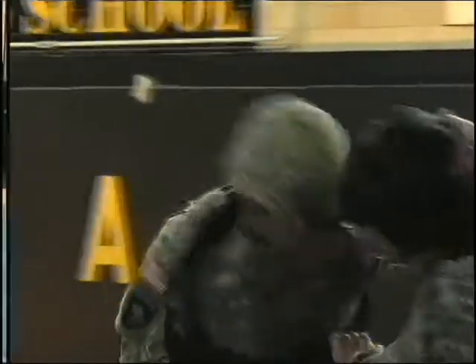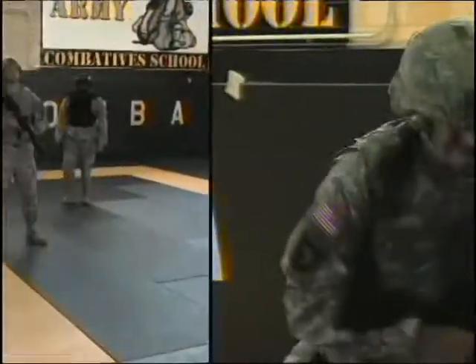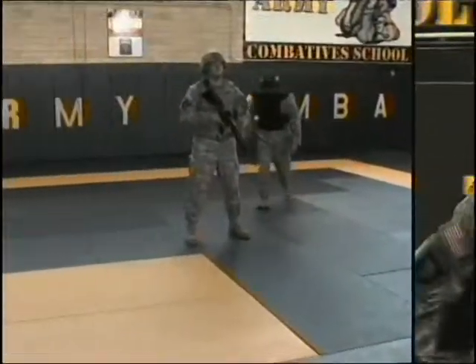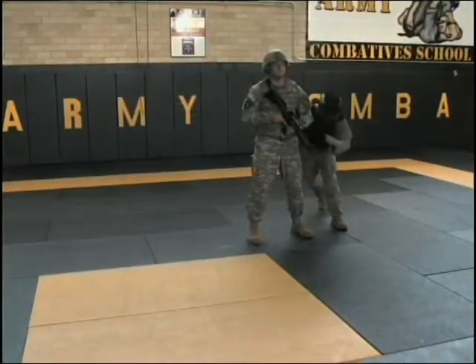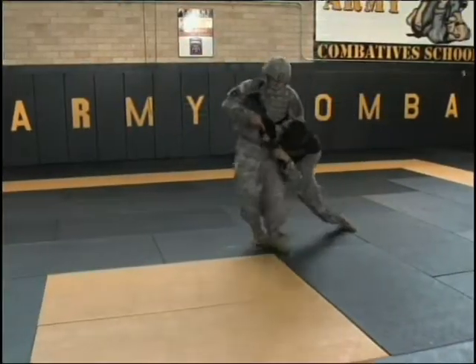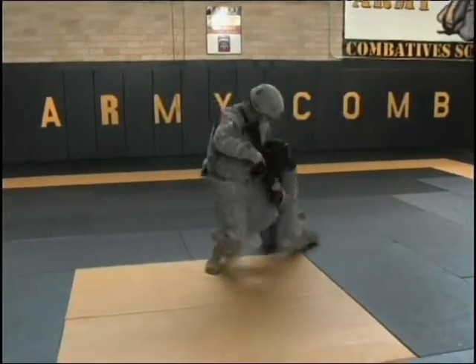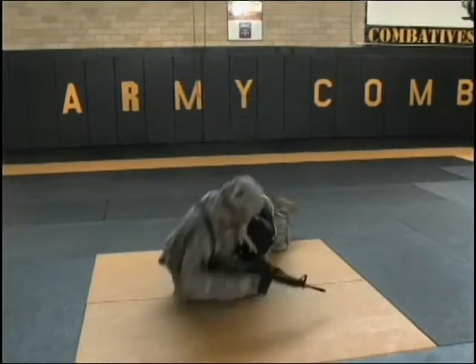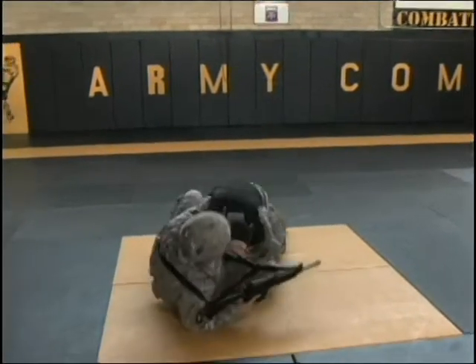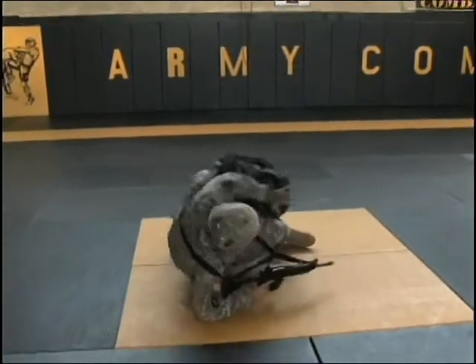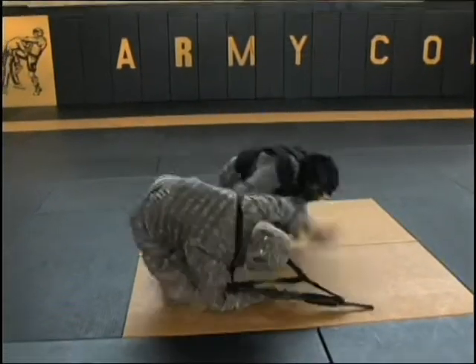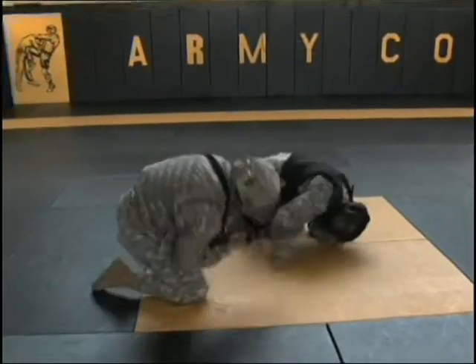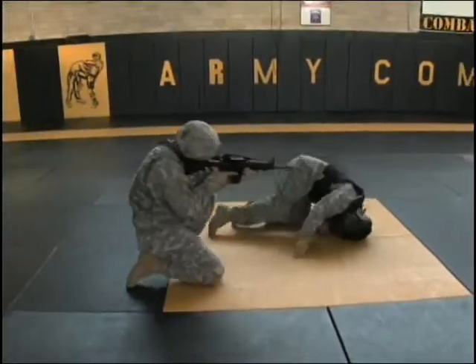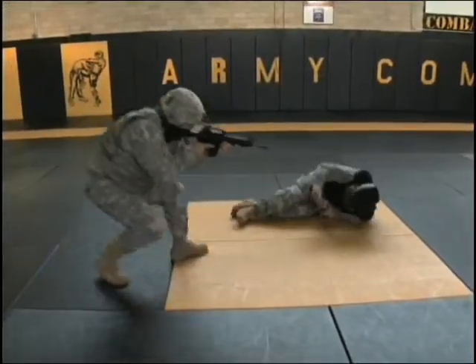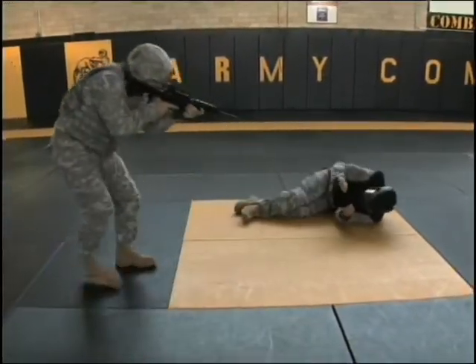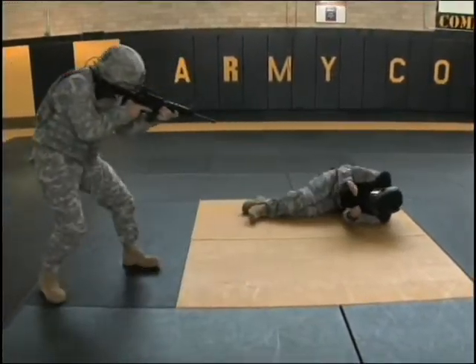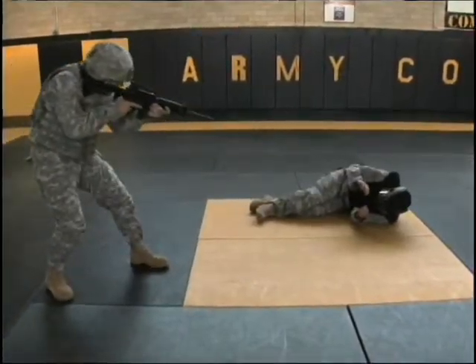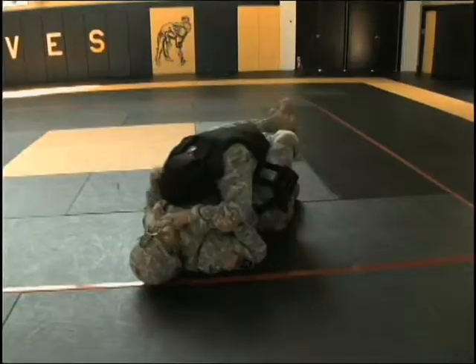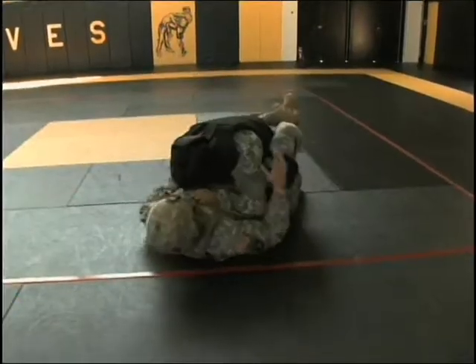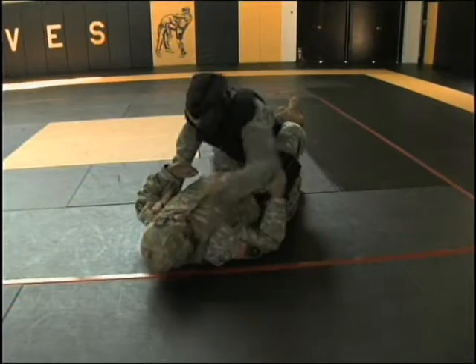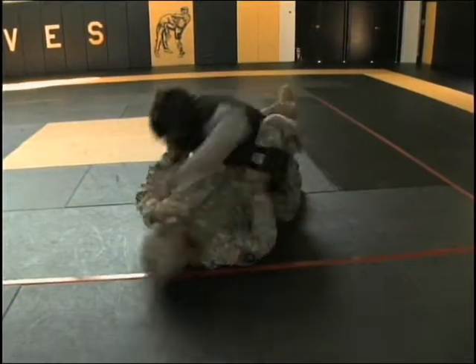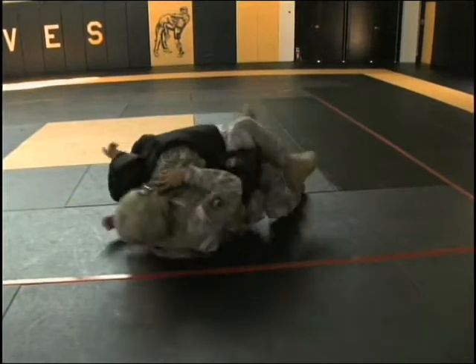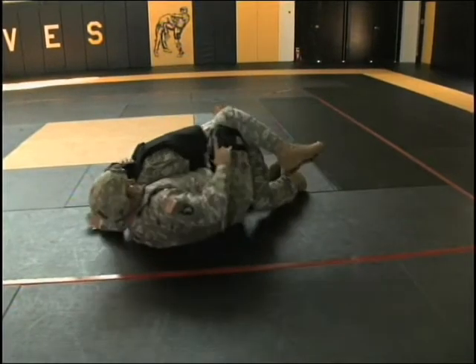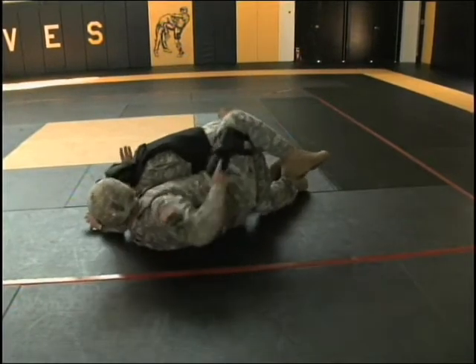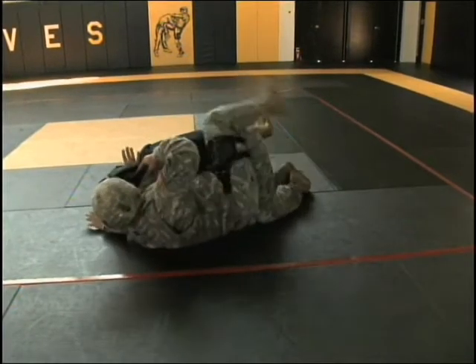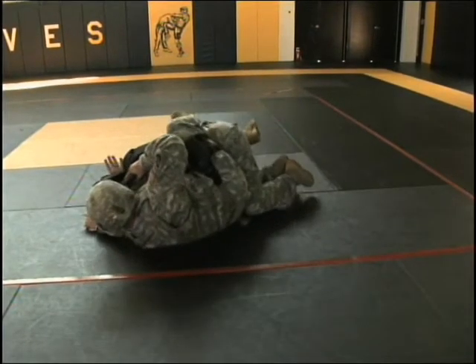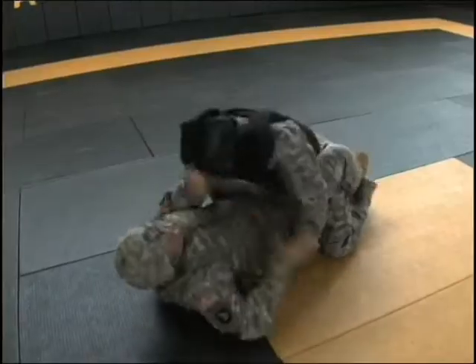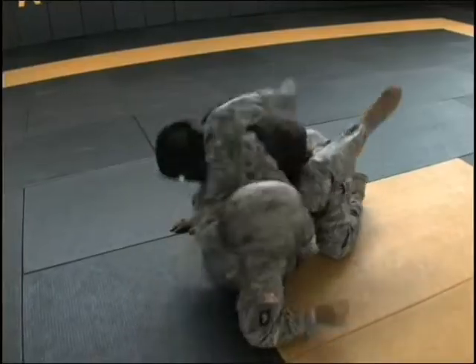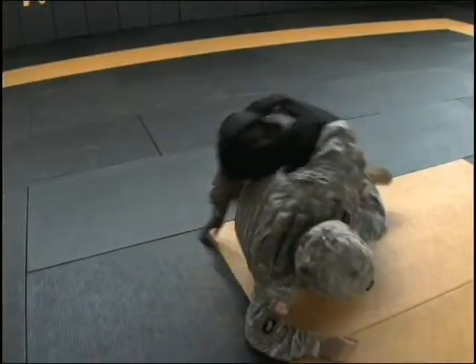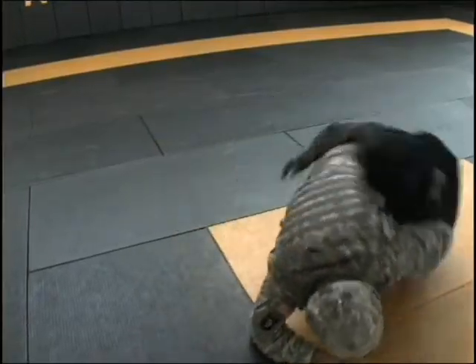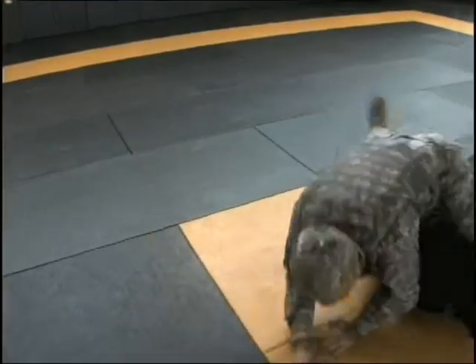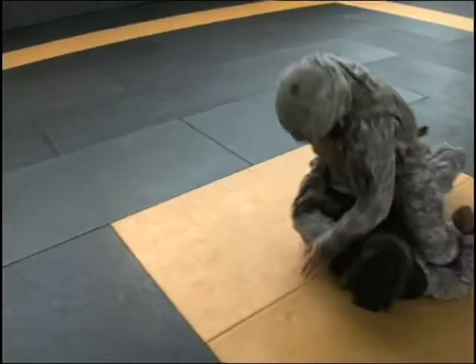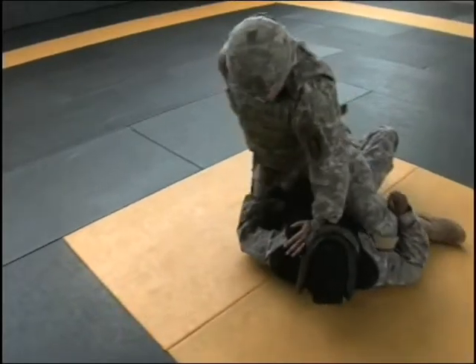If a Soldier falls and ends up on the ground, Combatives teaches the Soldier to first attempt to stand up. If a Soldier cannot stand up, Combatives teaches ground-fighting techniques that allow the Soldier to still dominate the fight.